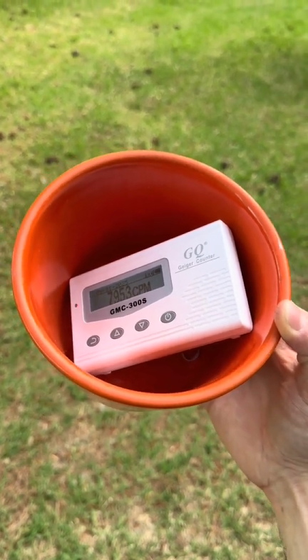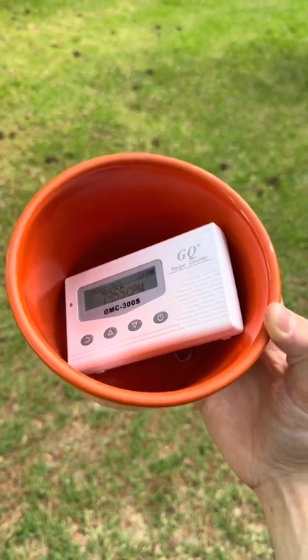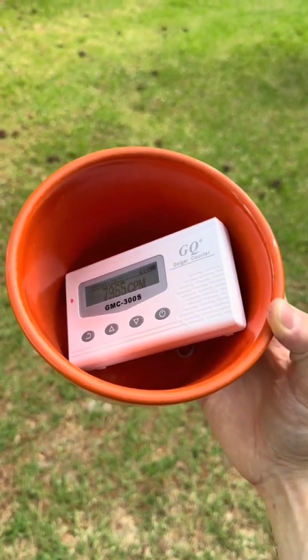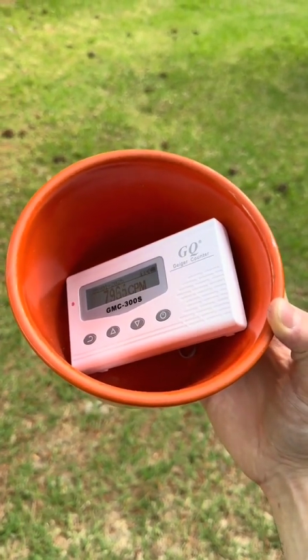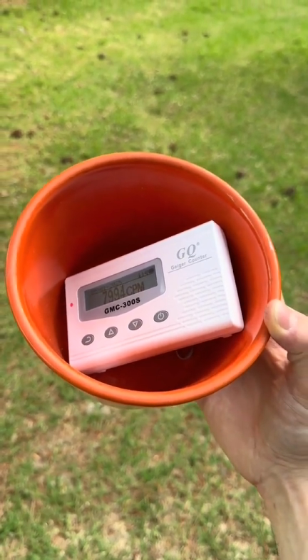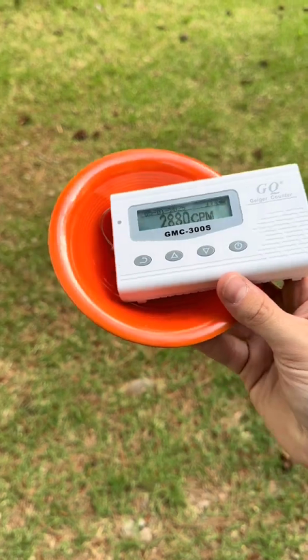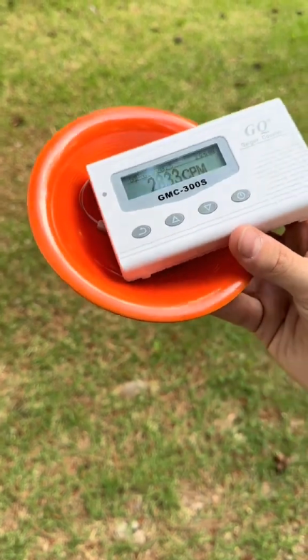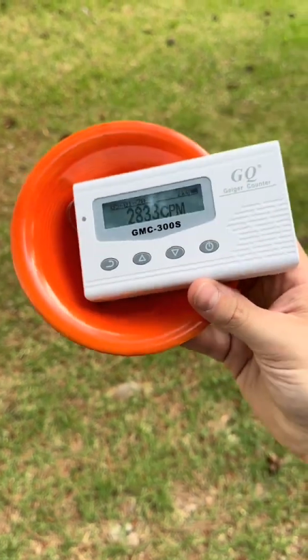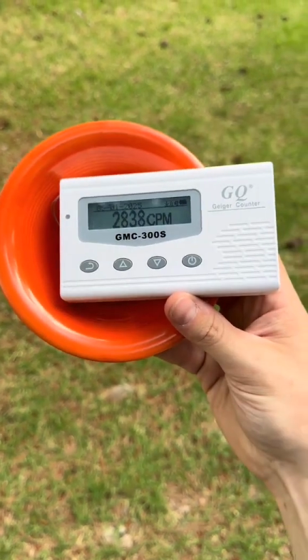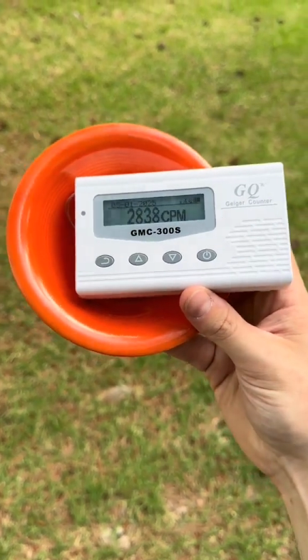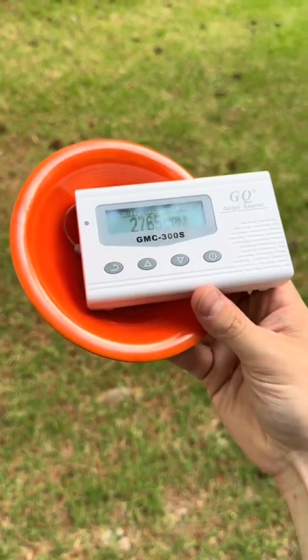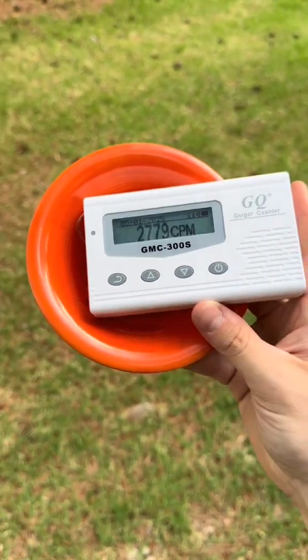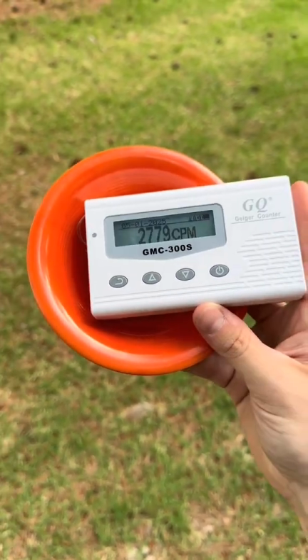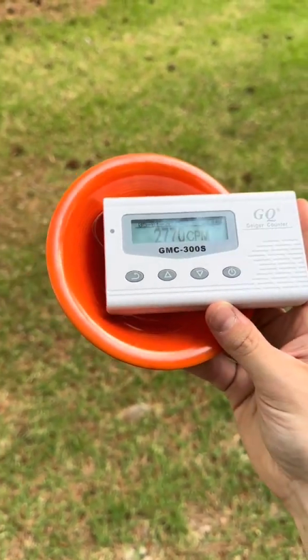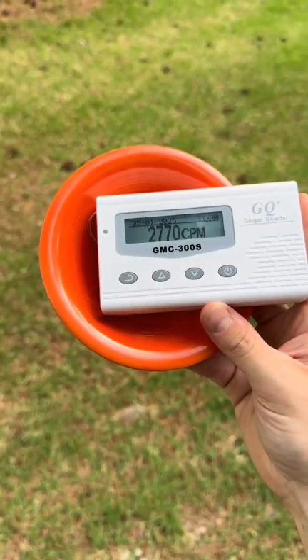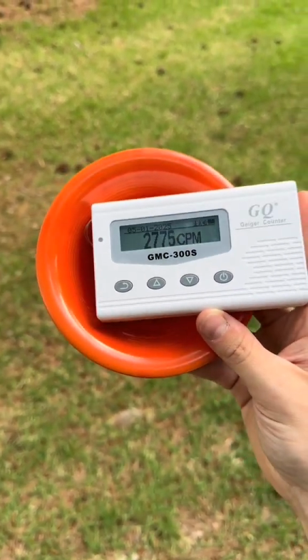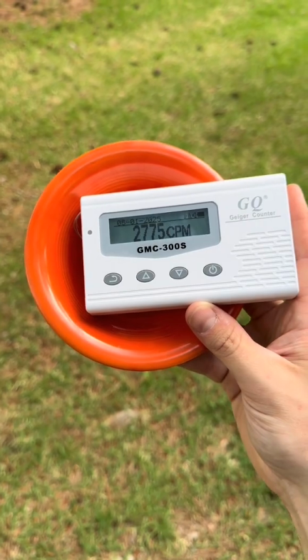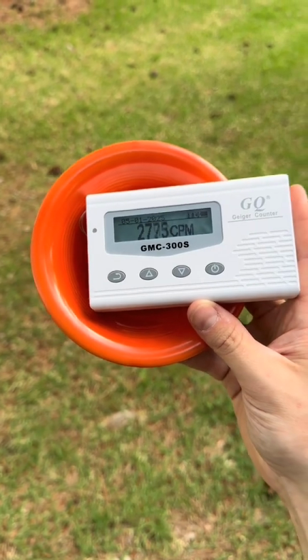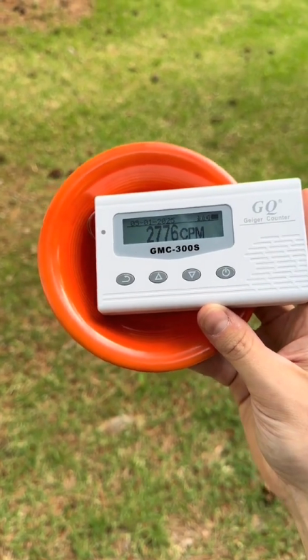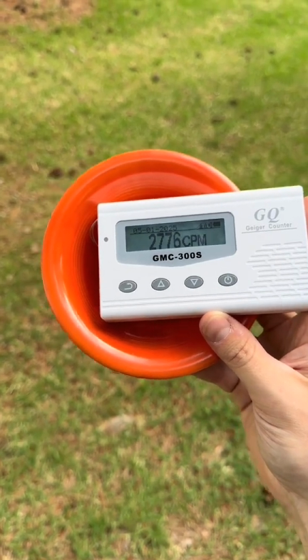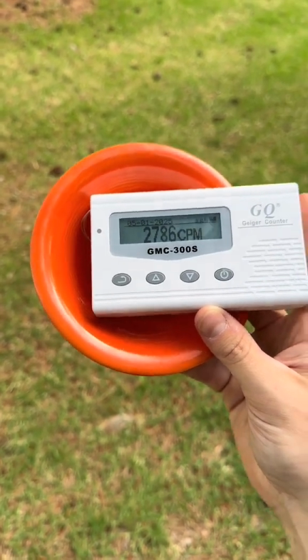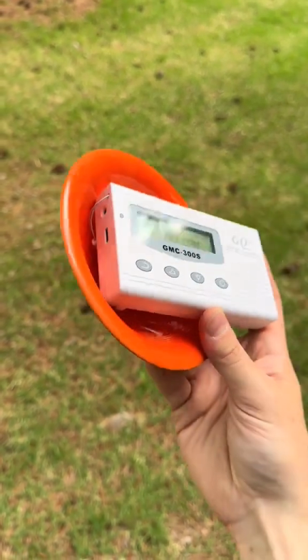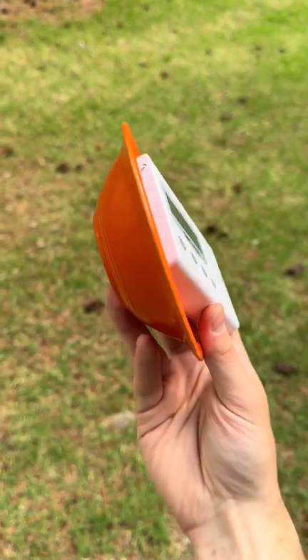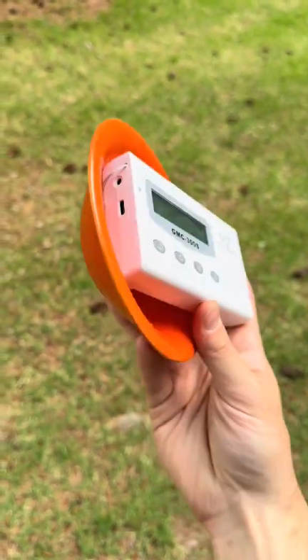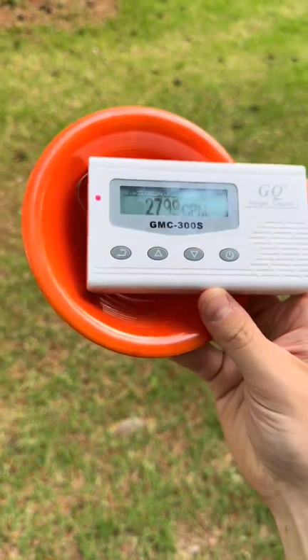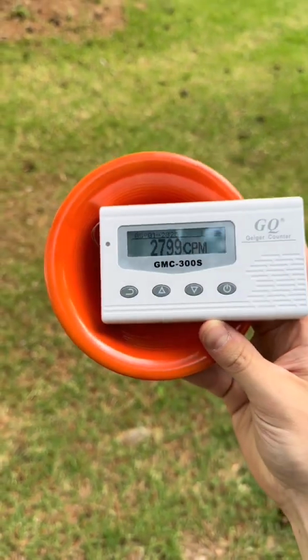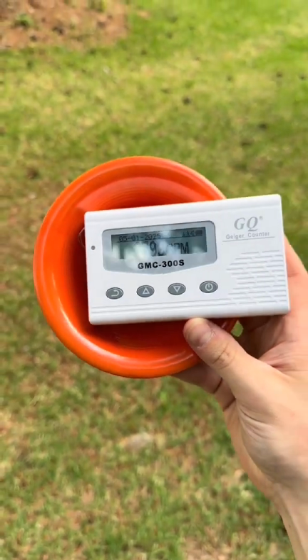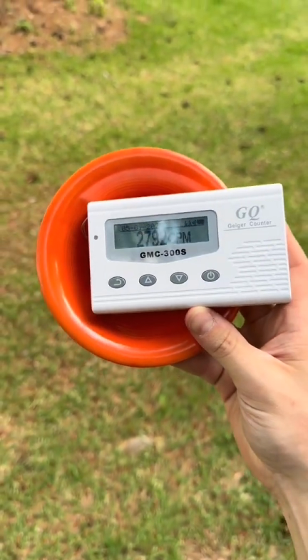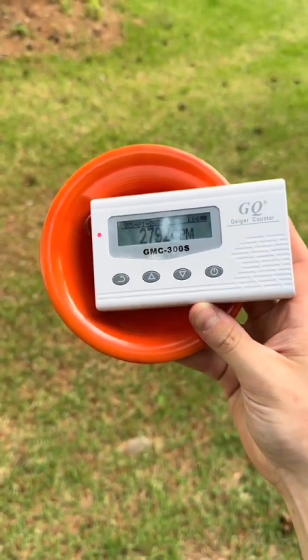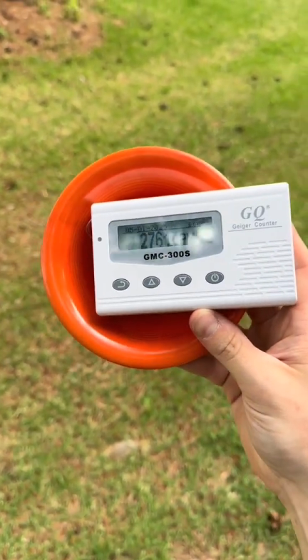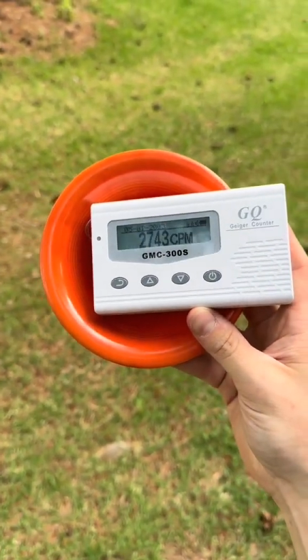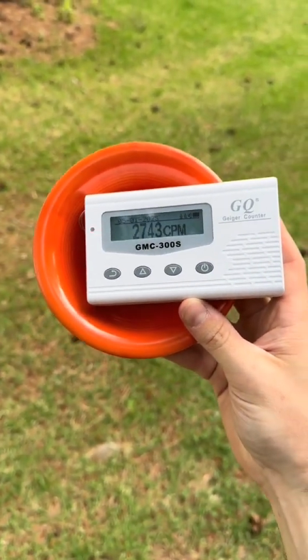You definitely don't want to hold this for very long or else you might get sick. Even this little bowl contains radiation. These orange colored bowls from the 1930s and 40s contain uranium oxide, which was put into the glaze to make that beautiful orange color — it makes food spicy.